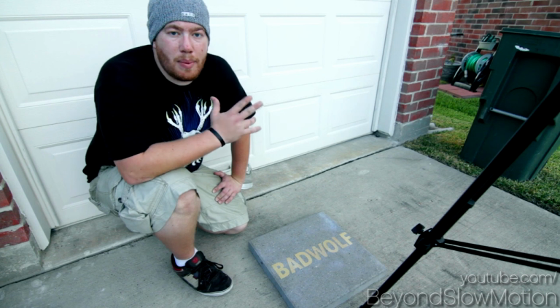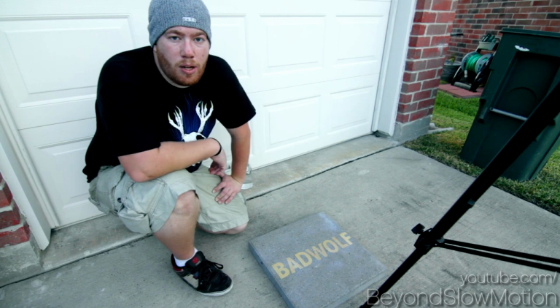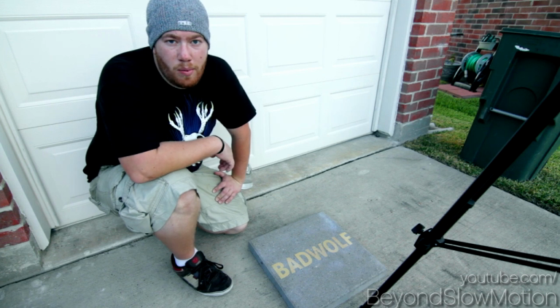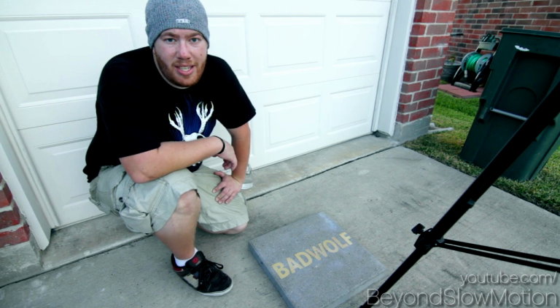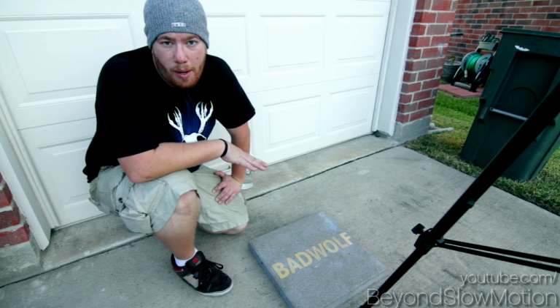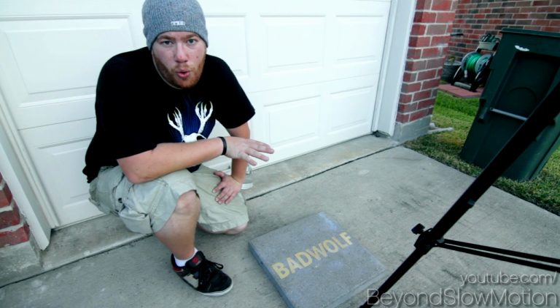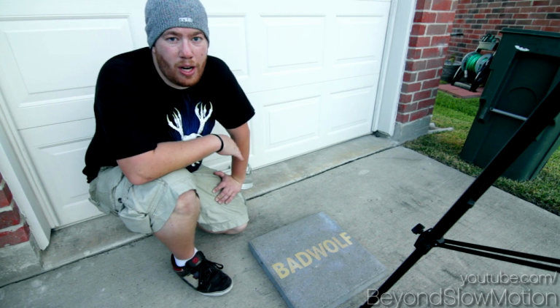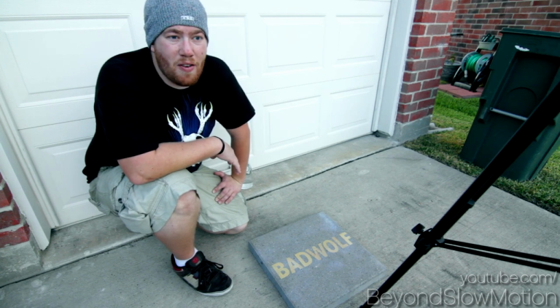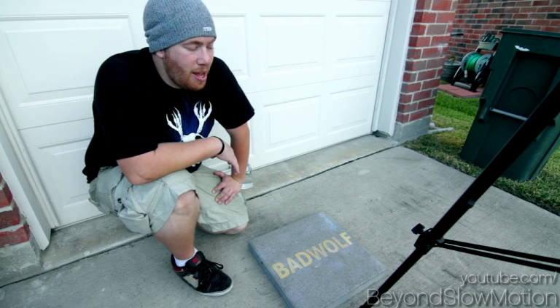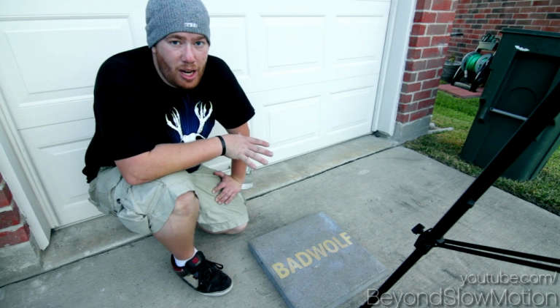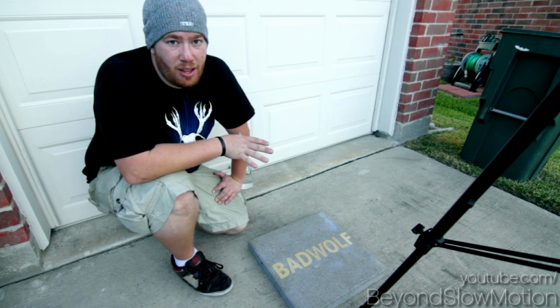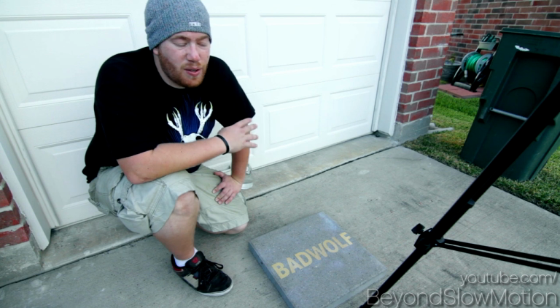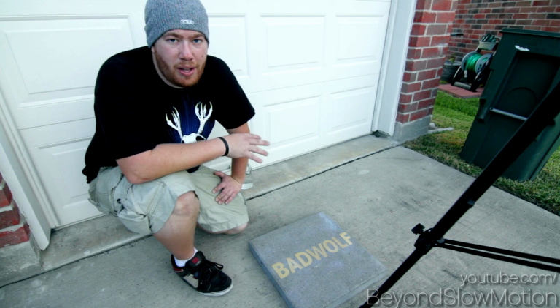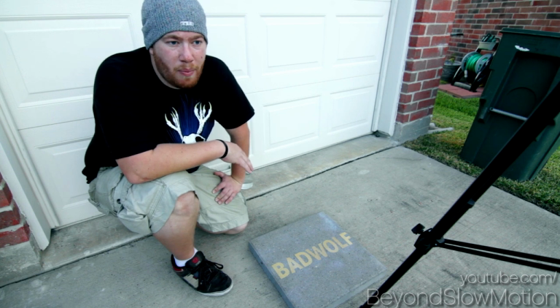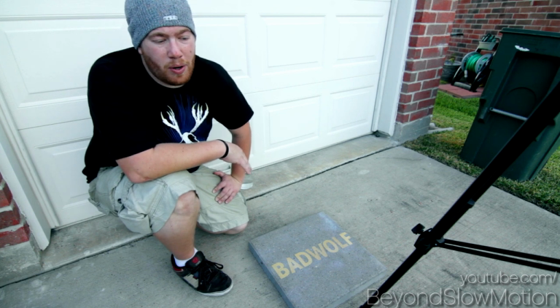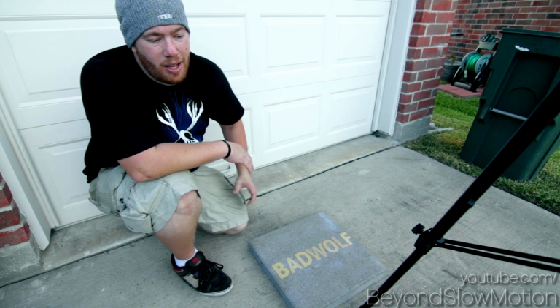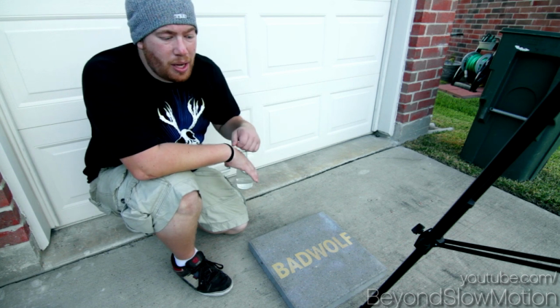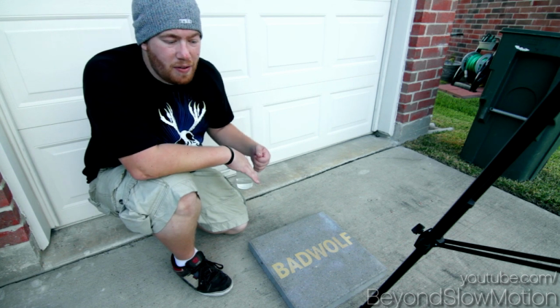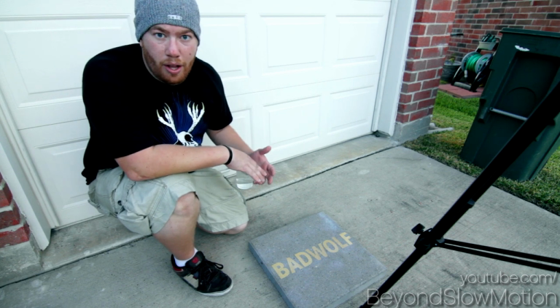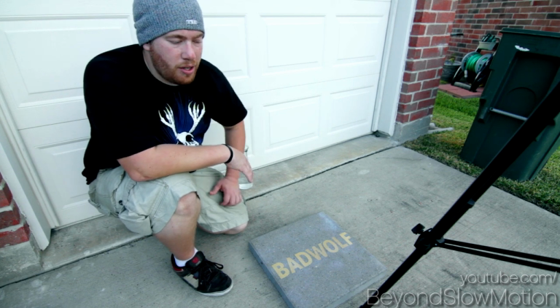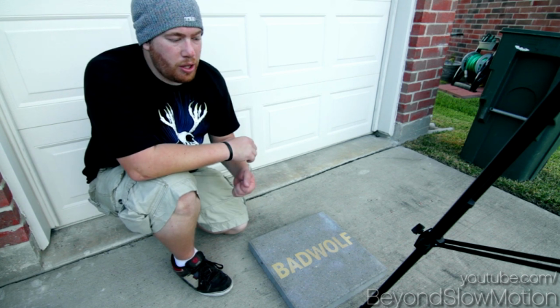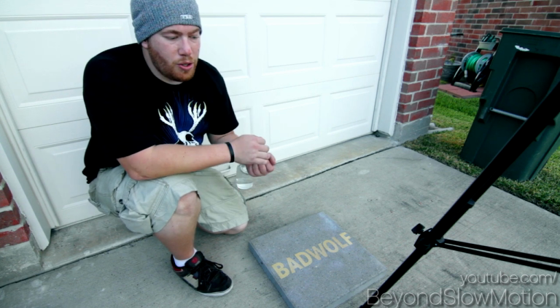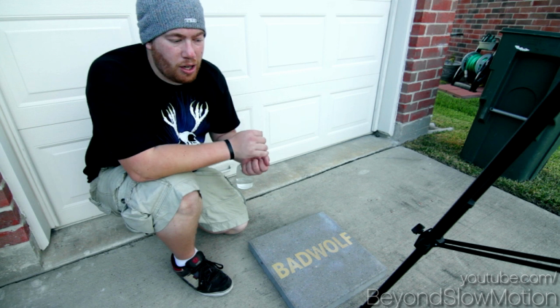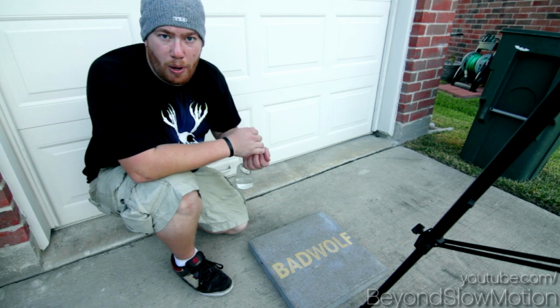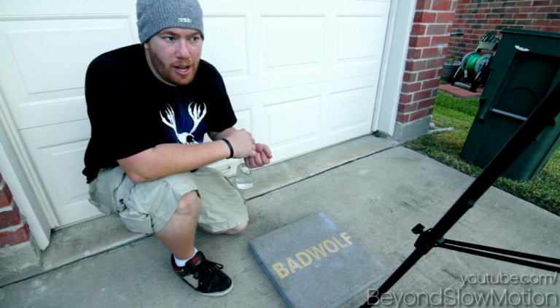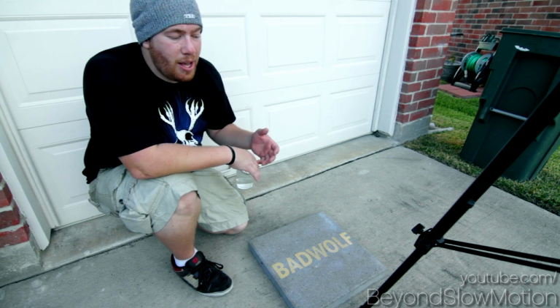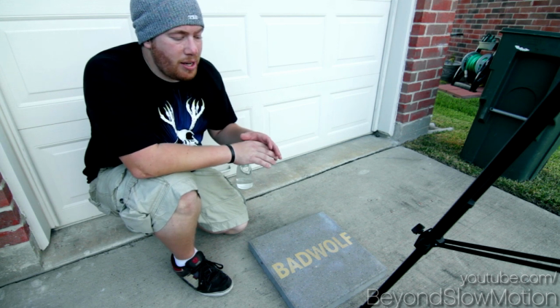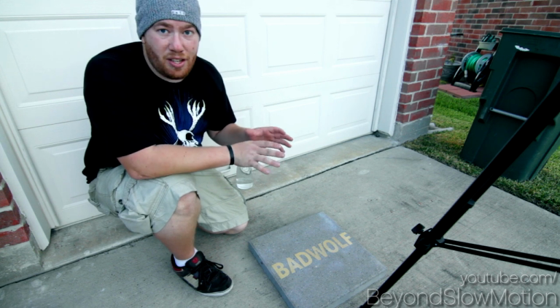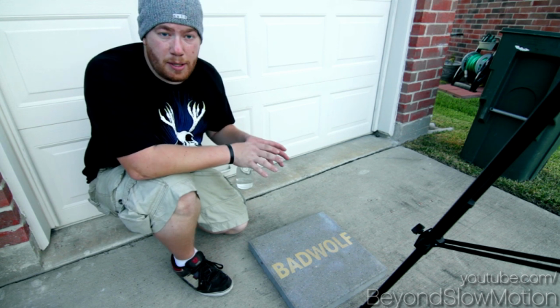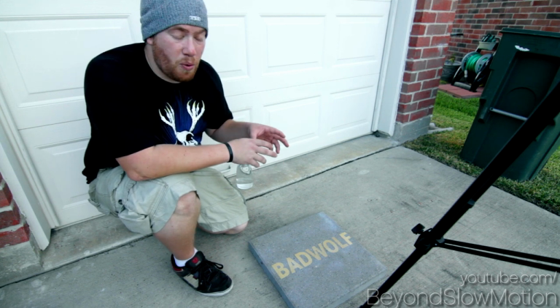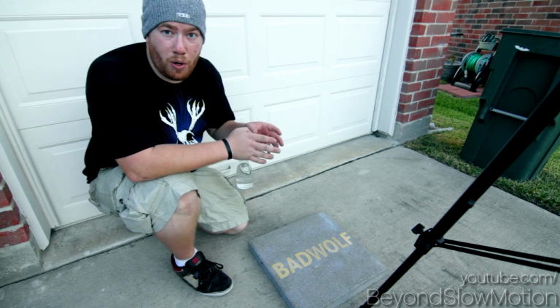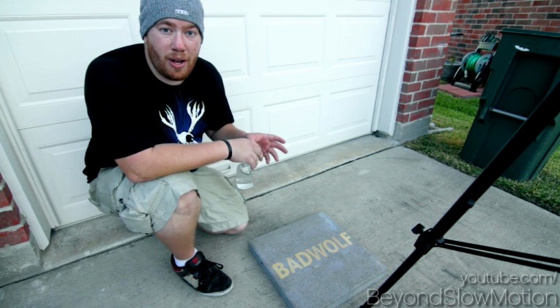What's up guys and welcome to Beyond Slow Motion. Today we're gonna be doing a cool little trick with Neverwet. I'm sure you guys have seen the videos floating around the internet where people are soaking their gloves in oil and putting their shoes with chocolate syrup all over it and none of it actually sticks because Neverwet just works really well.